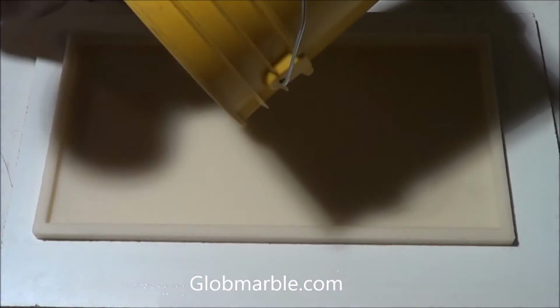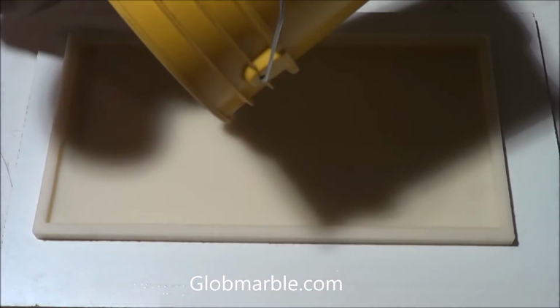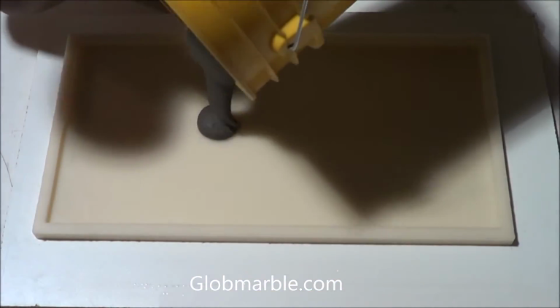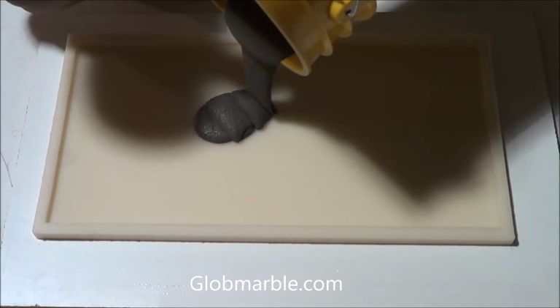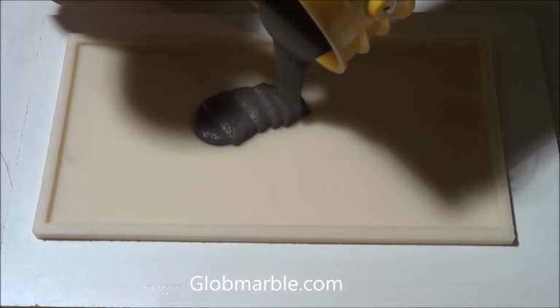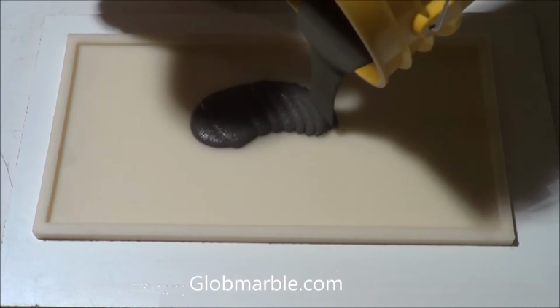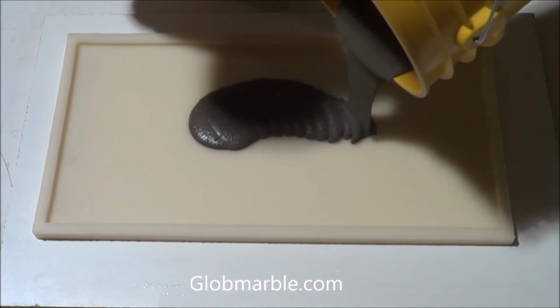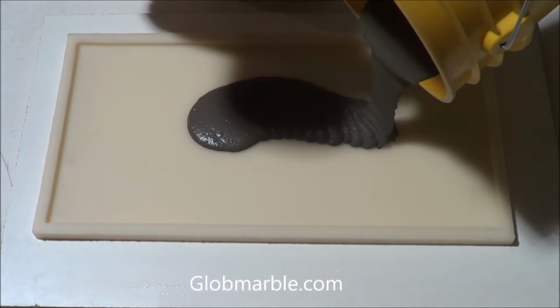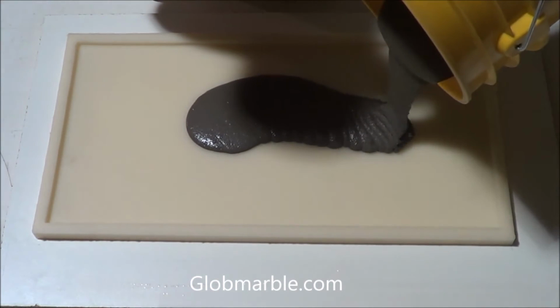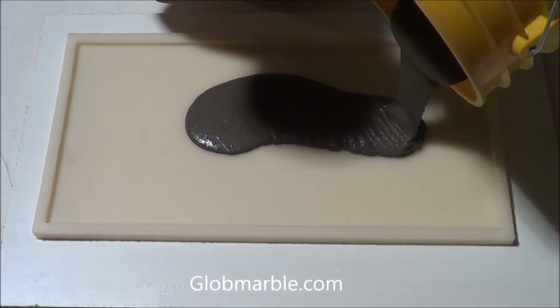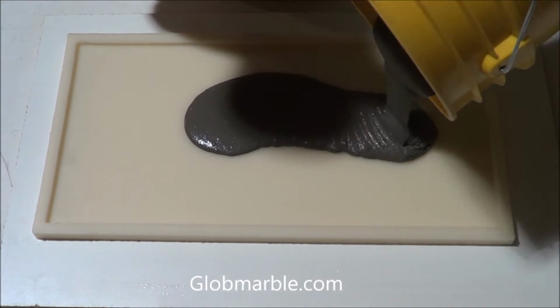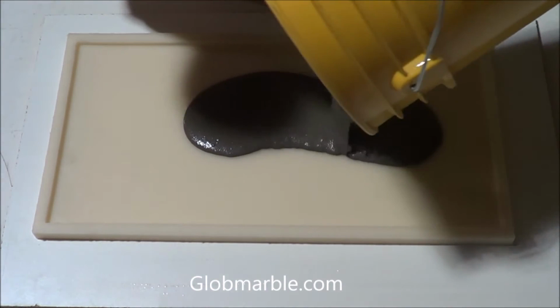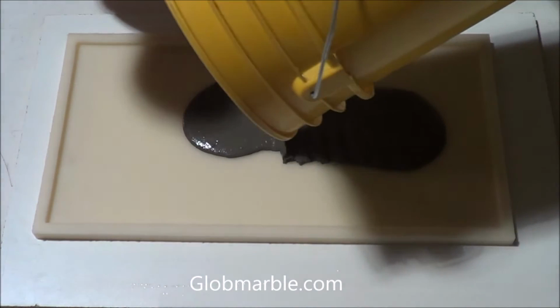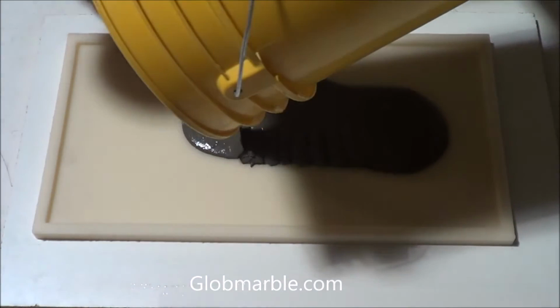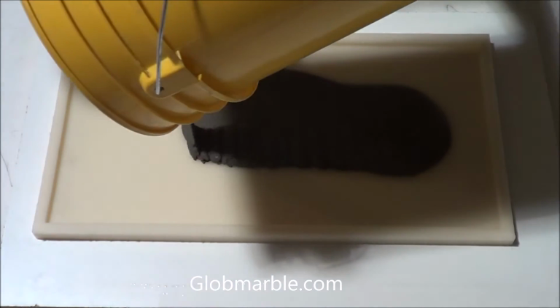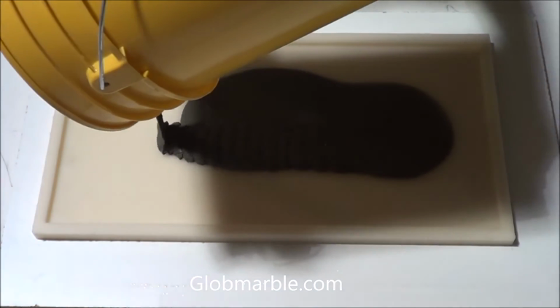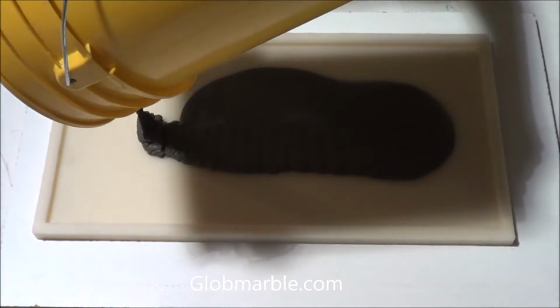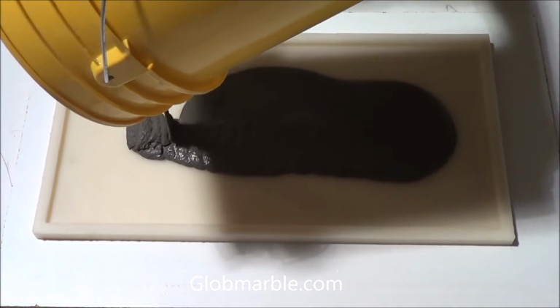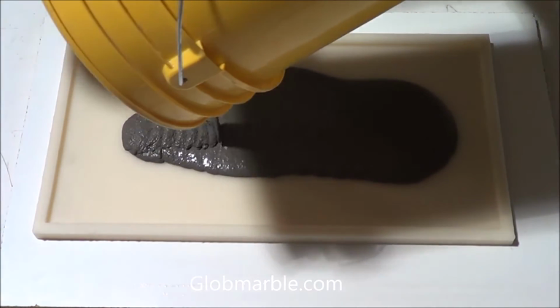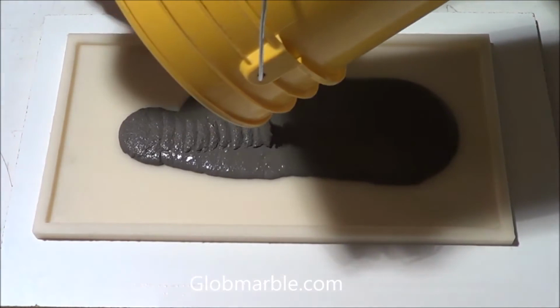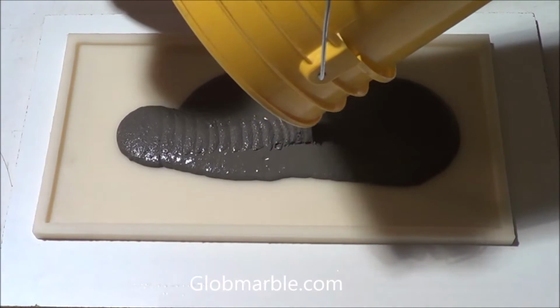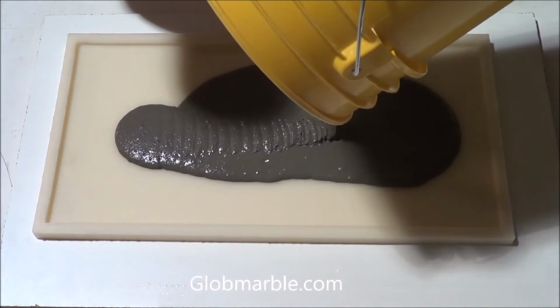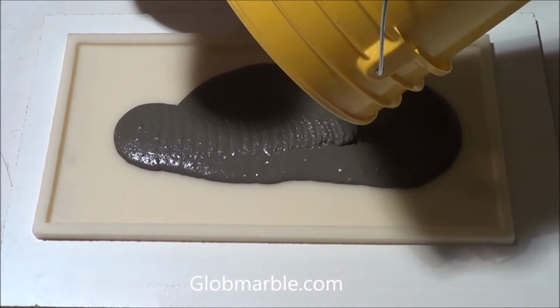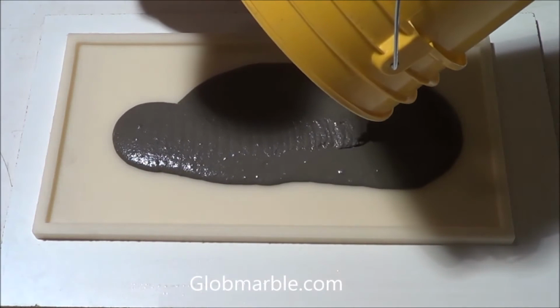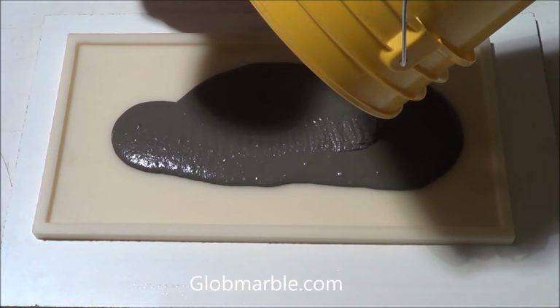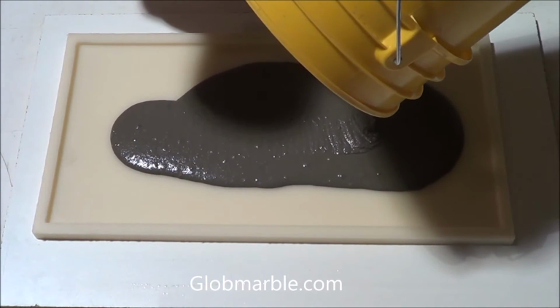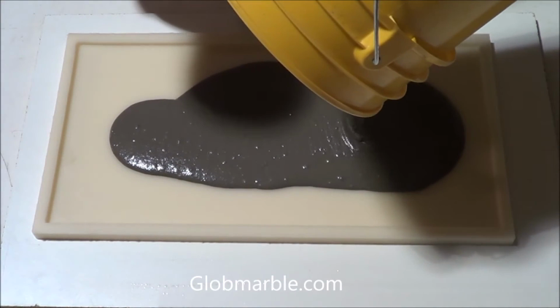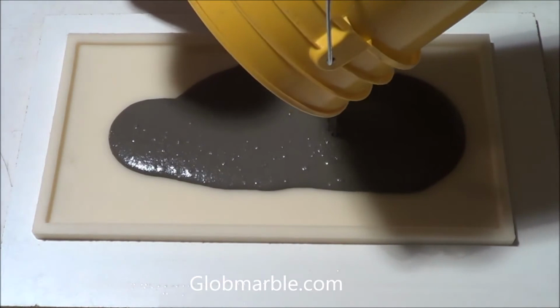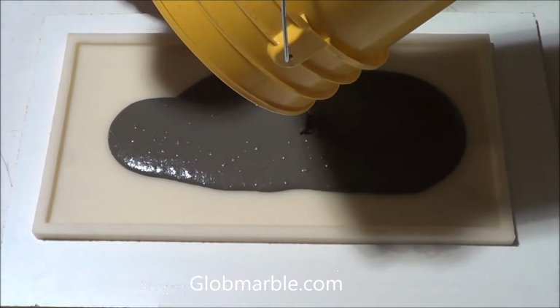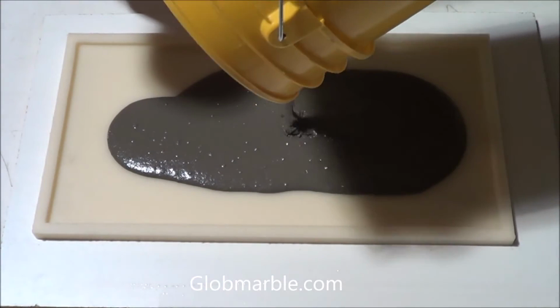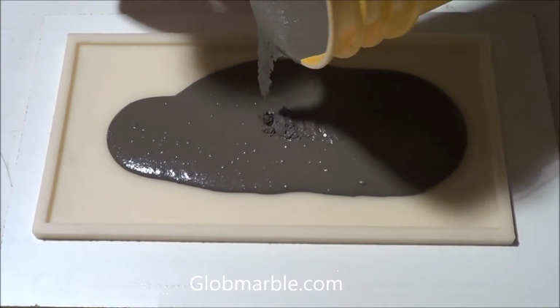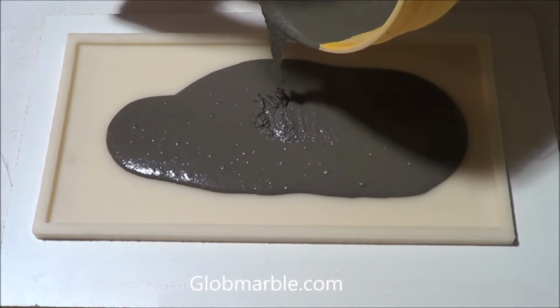Pour about 30% of the mix into the mold. Shake the mold from side to side as shown in the video. Pour the rest into the mold and continue shaking until the concrete is distributed evenly.